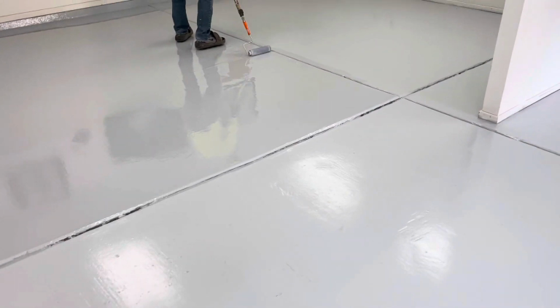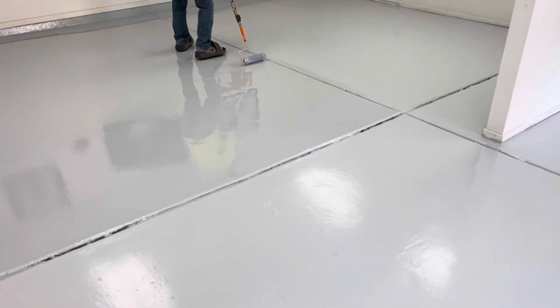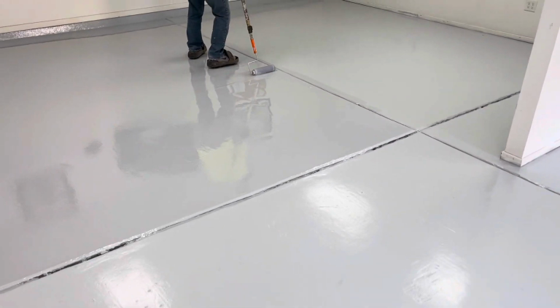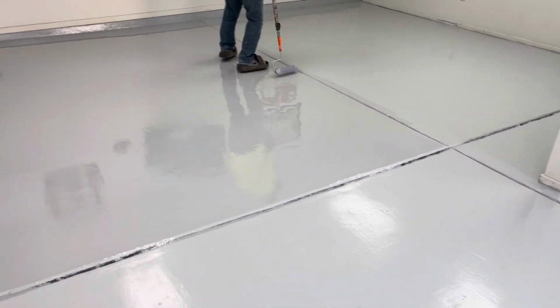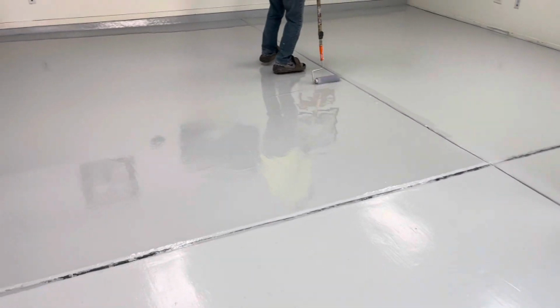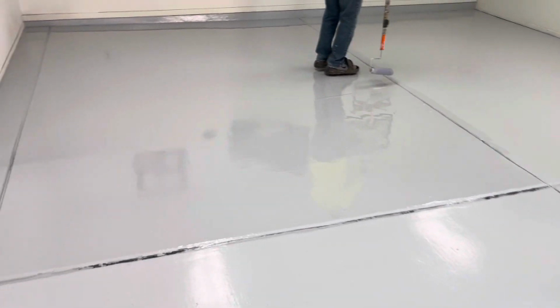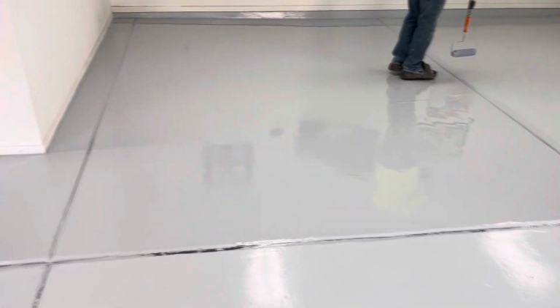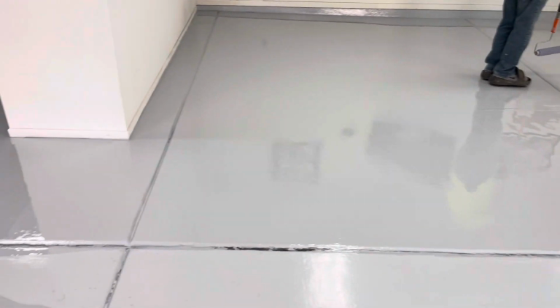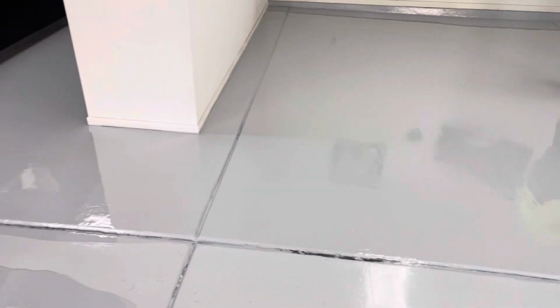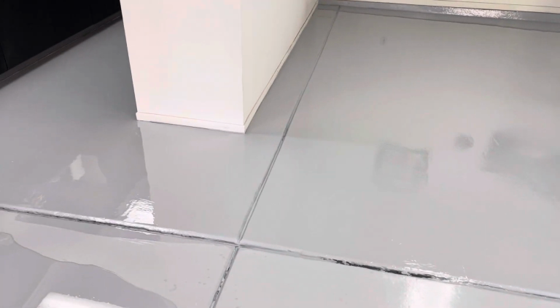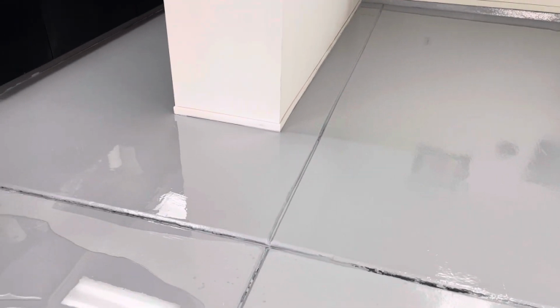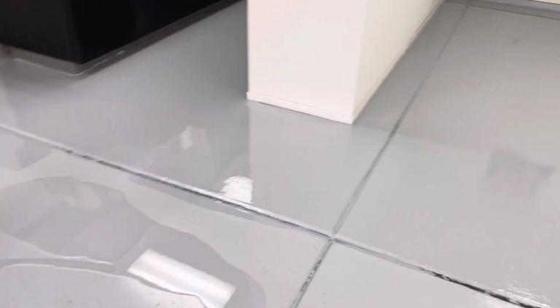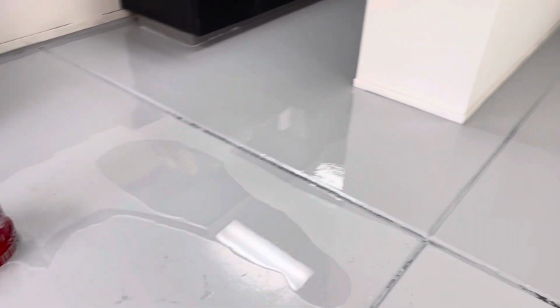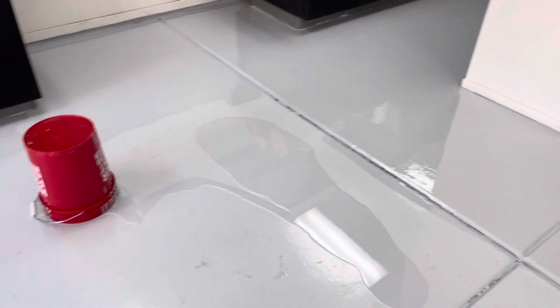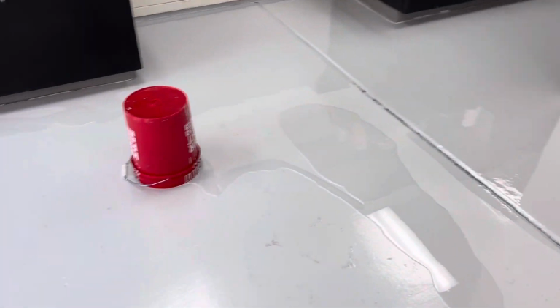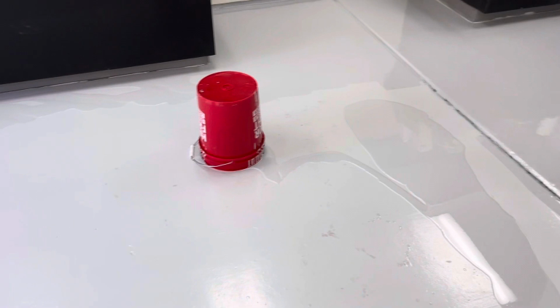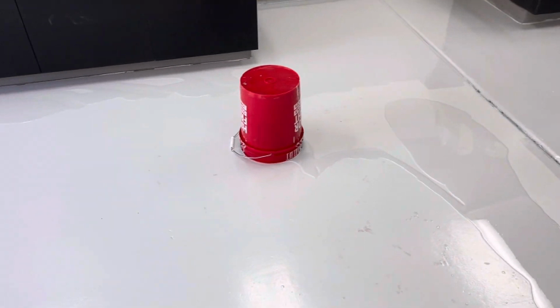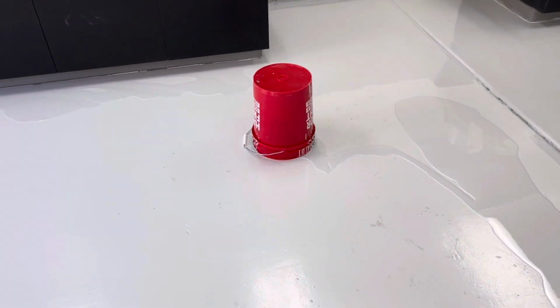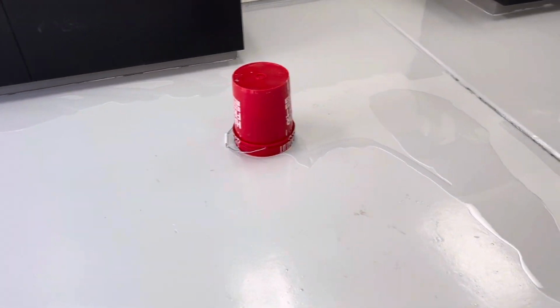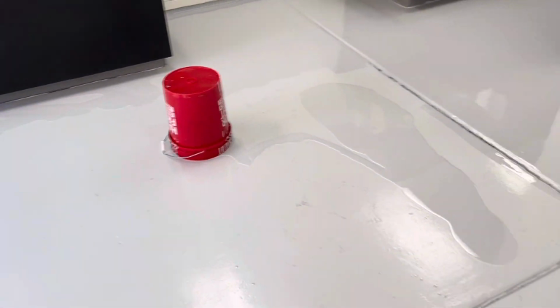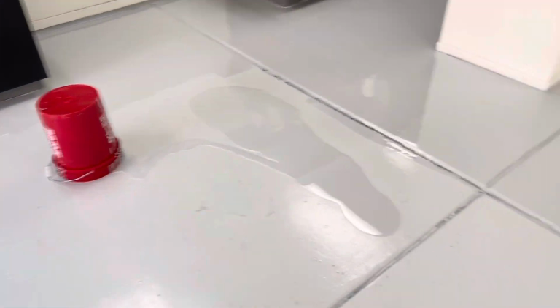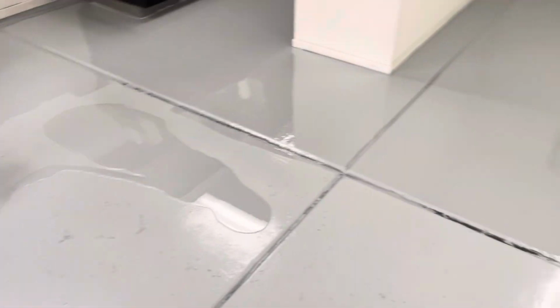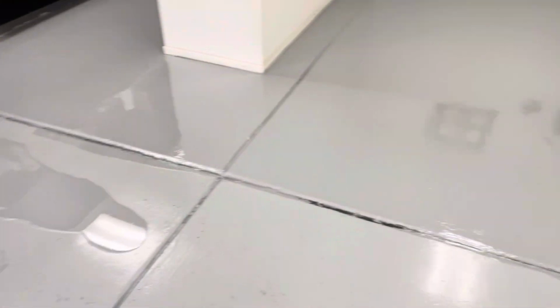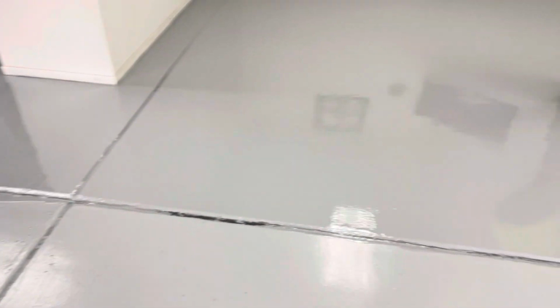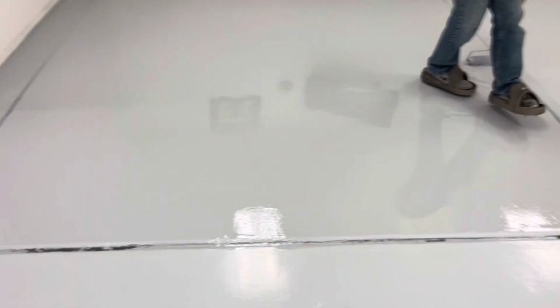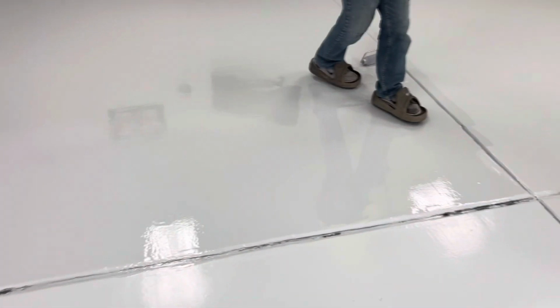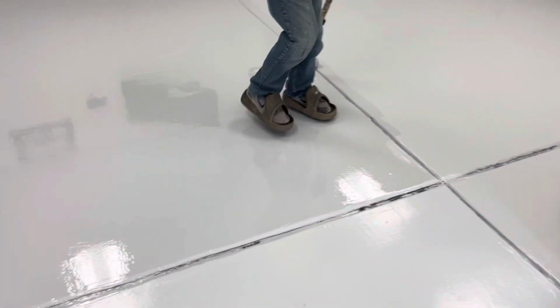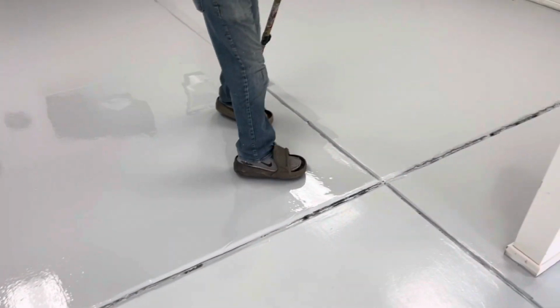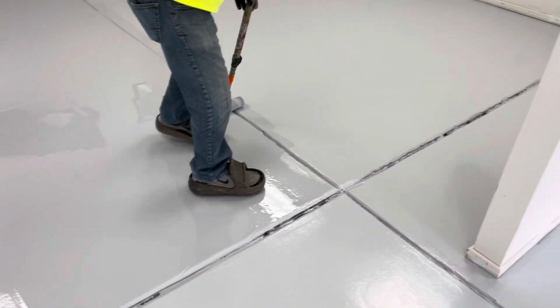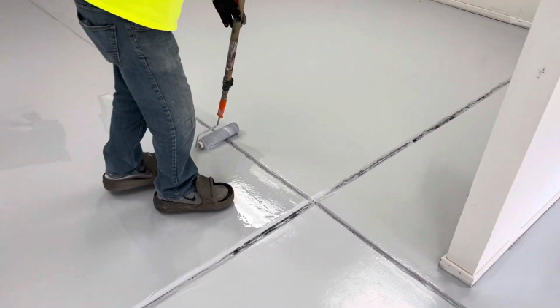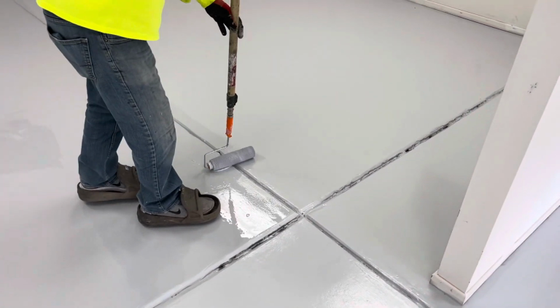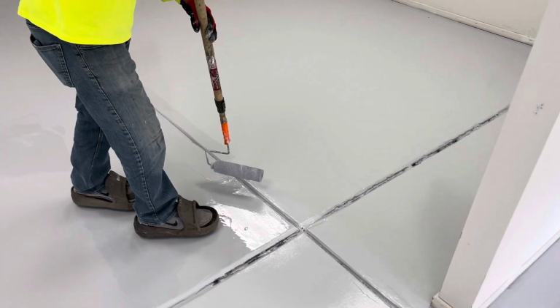This is one slab — the other one is down, this one is halfway down, and we have about four more left to go.